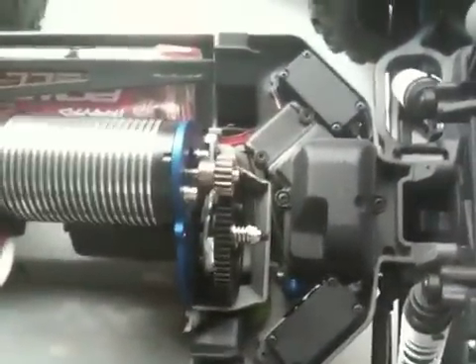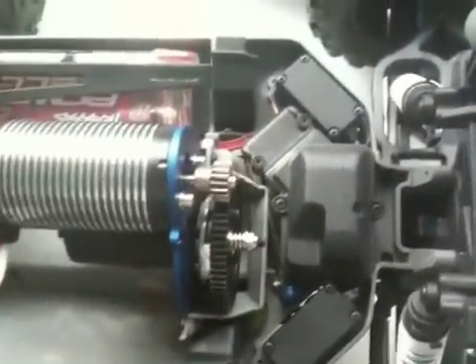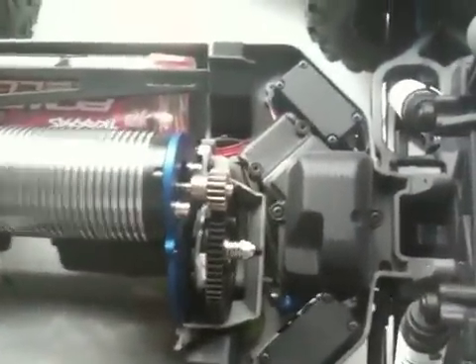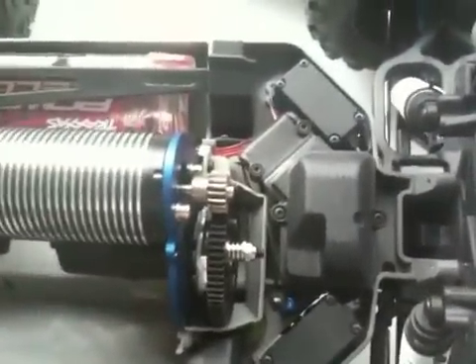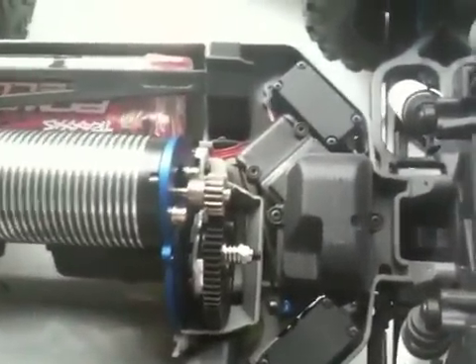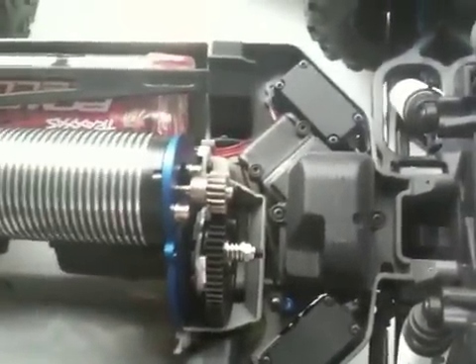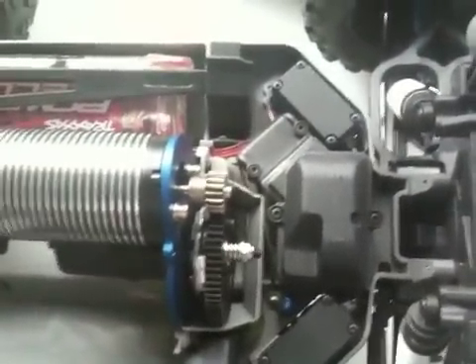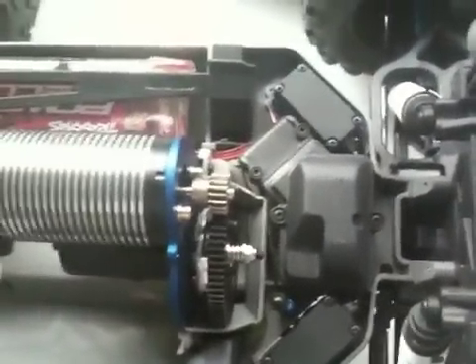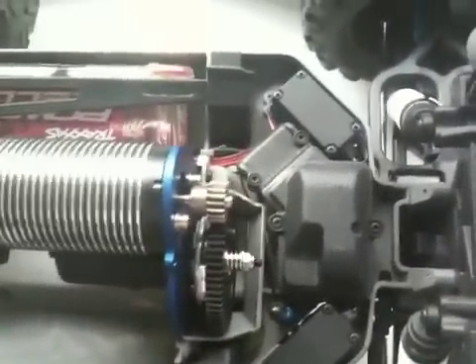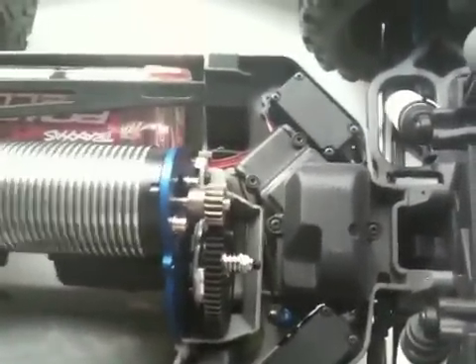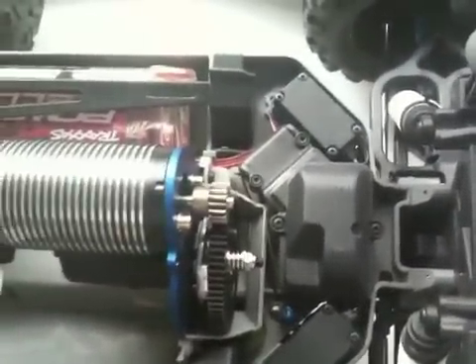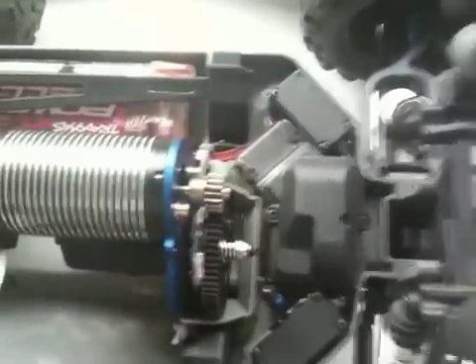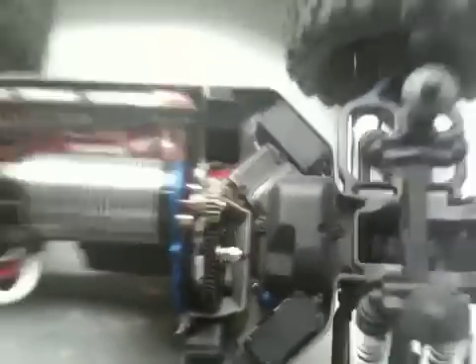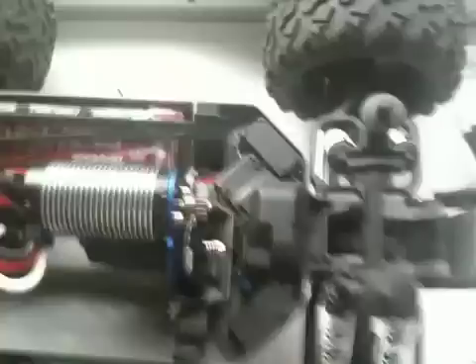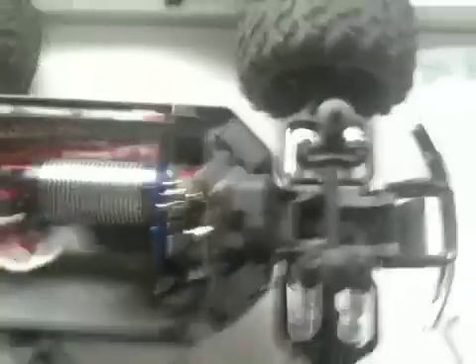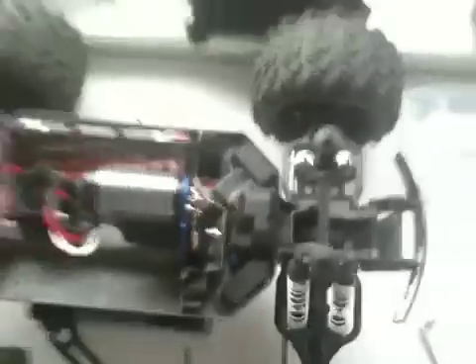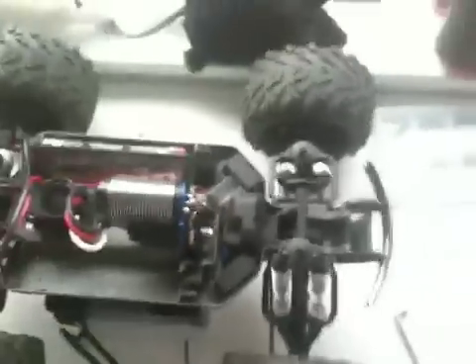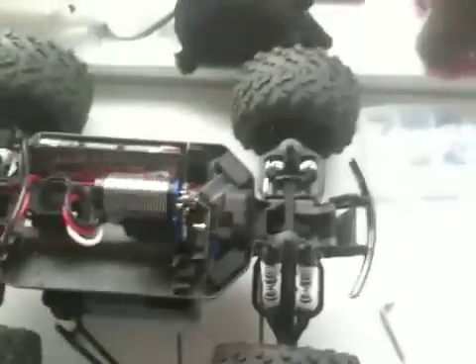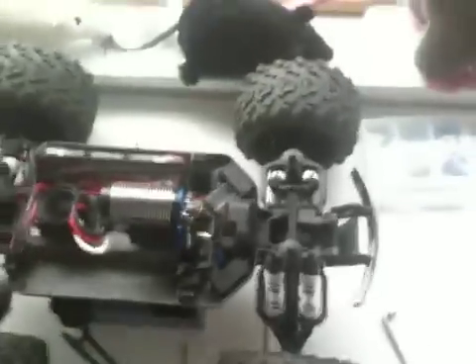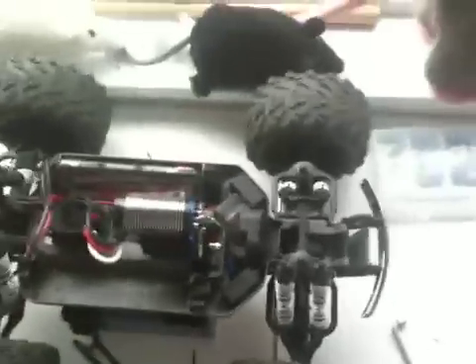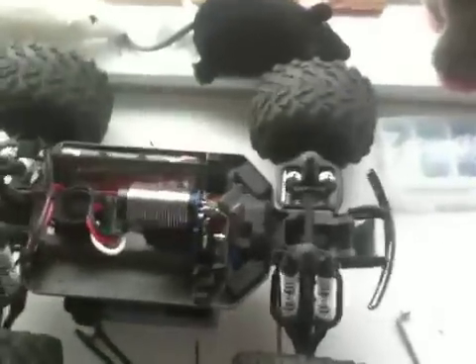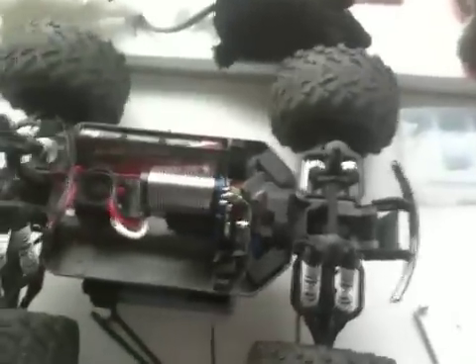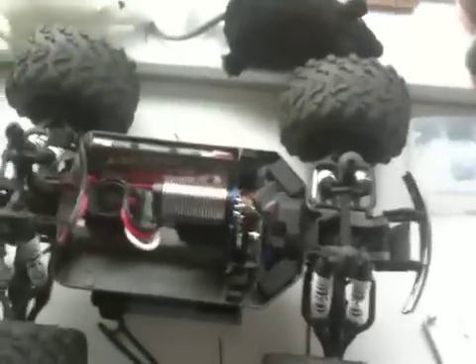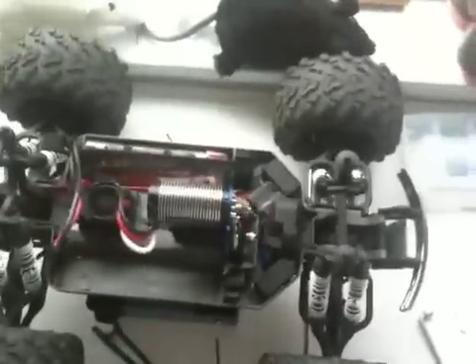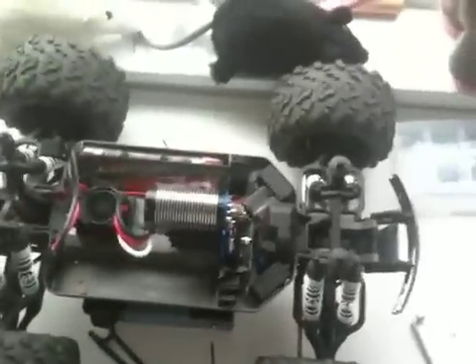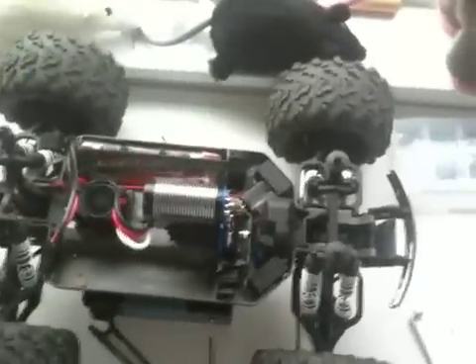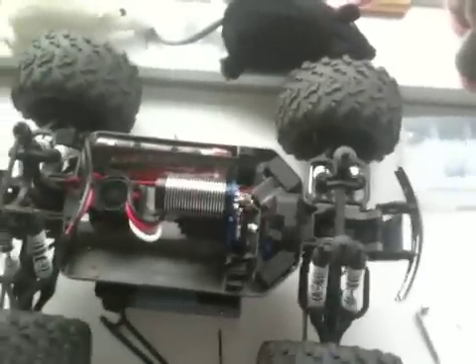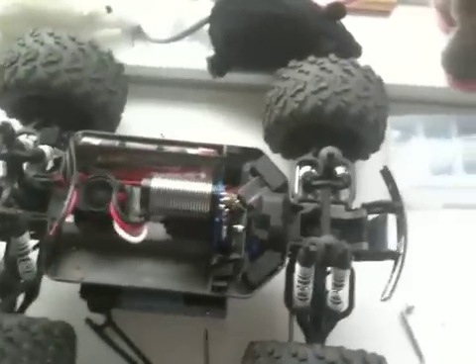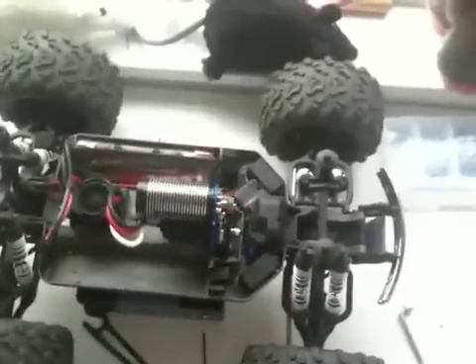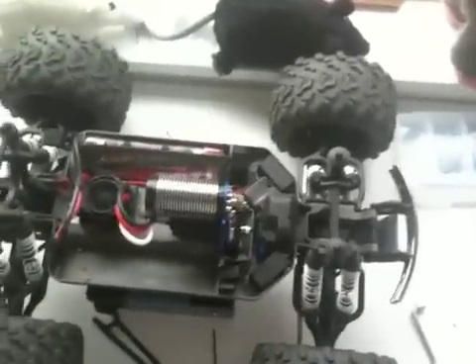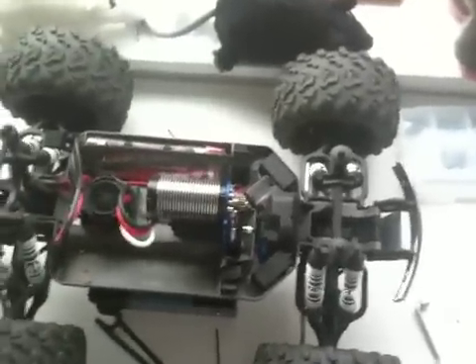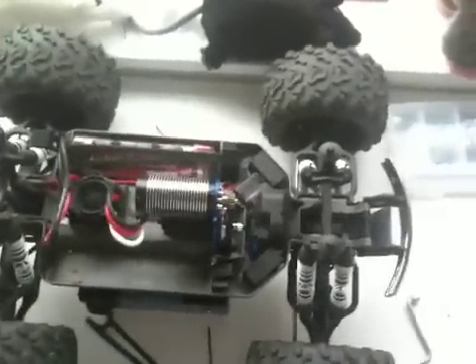Then what you want to do is loosen it a half a turn. And that'll get you back to full traction from your engine.